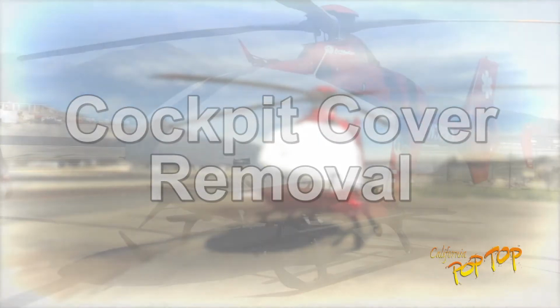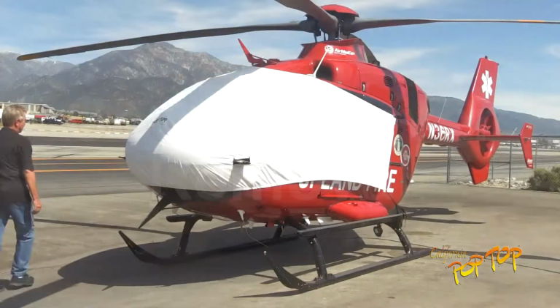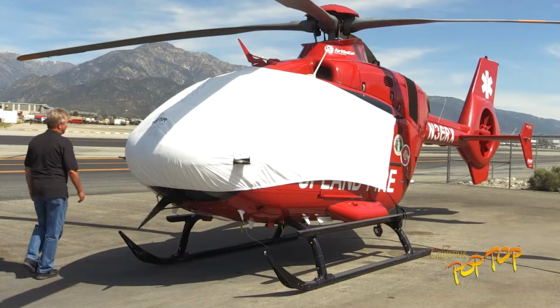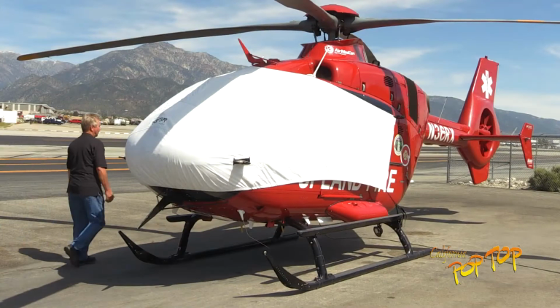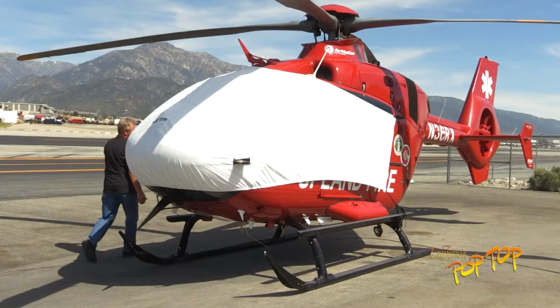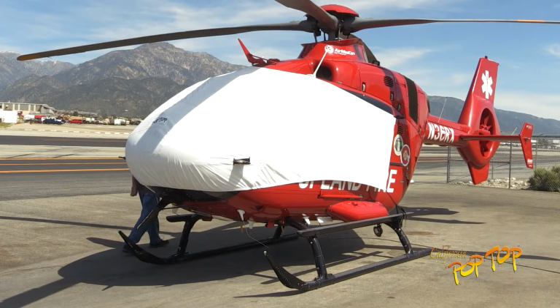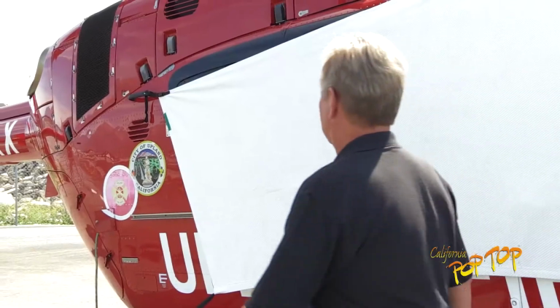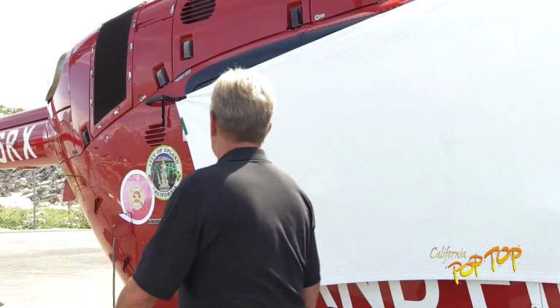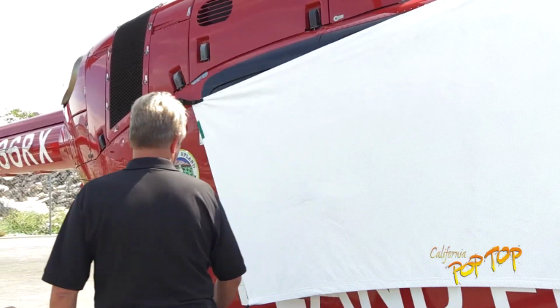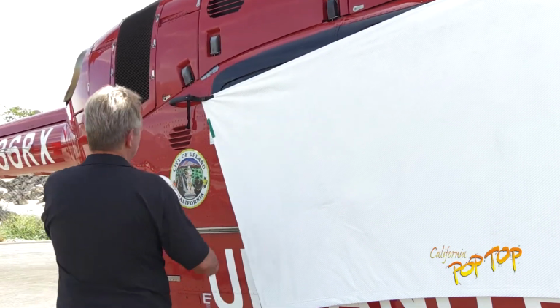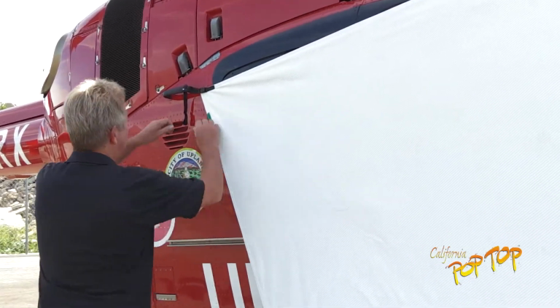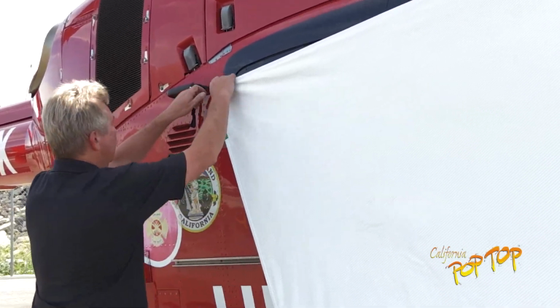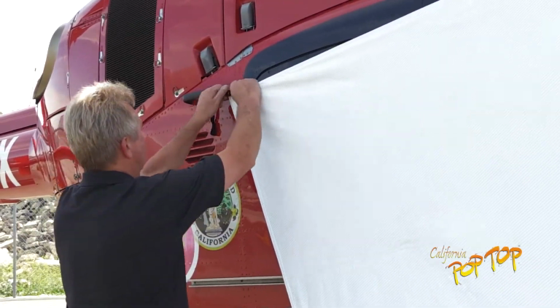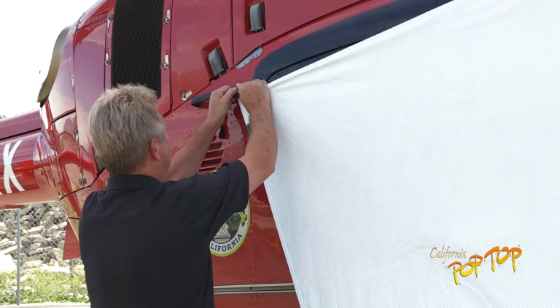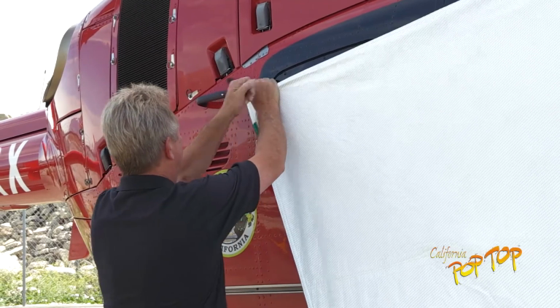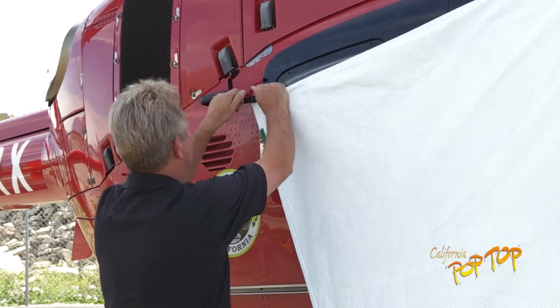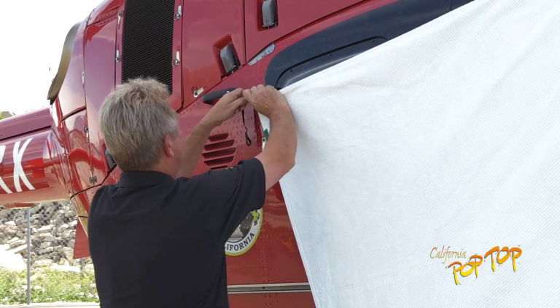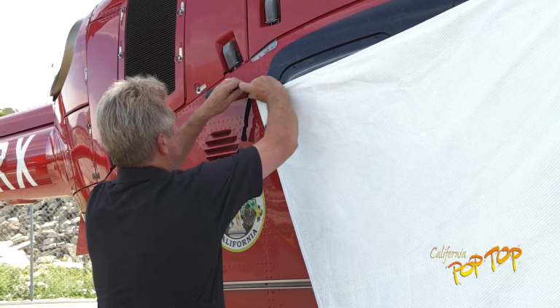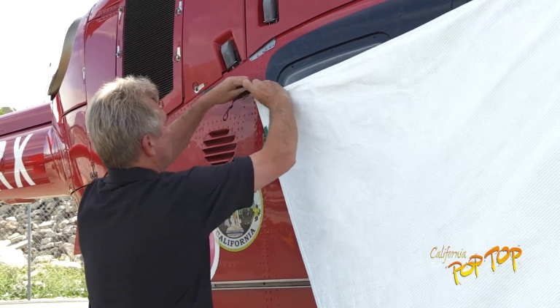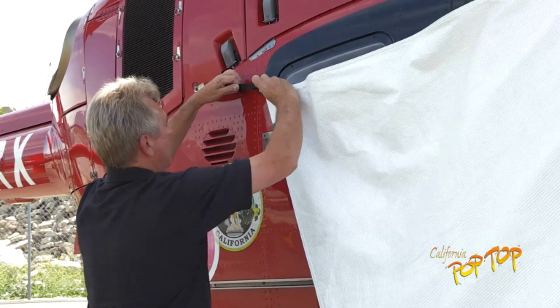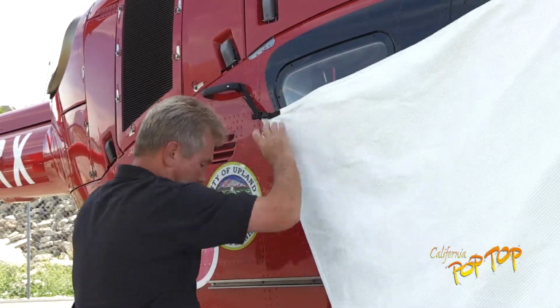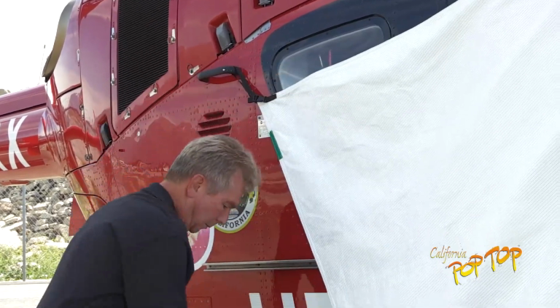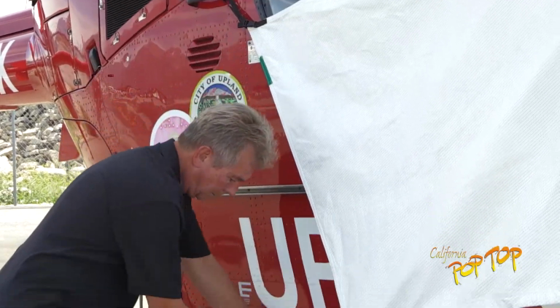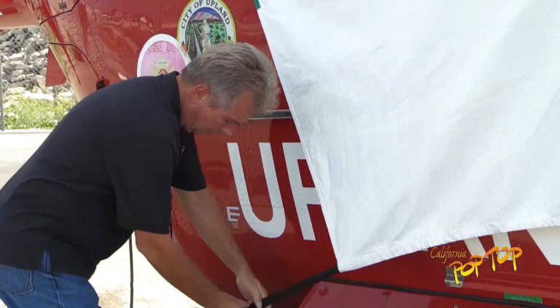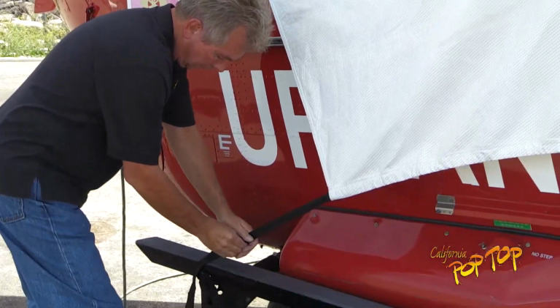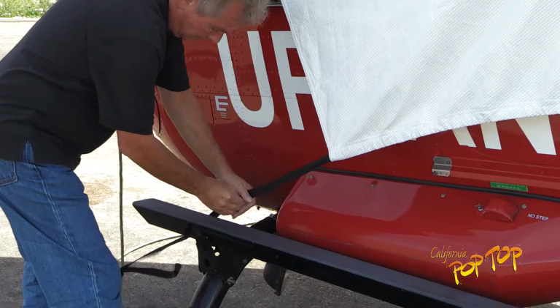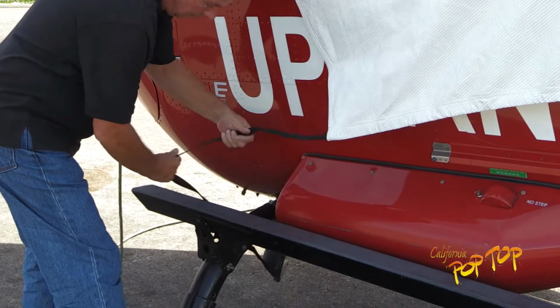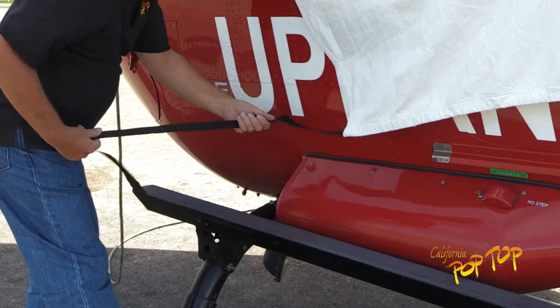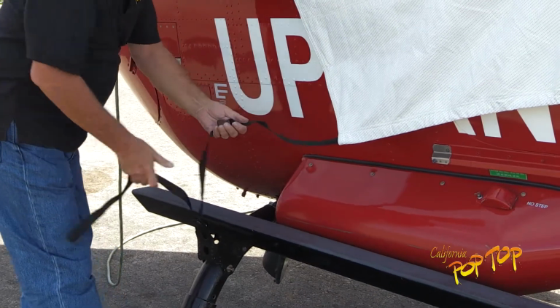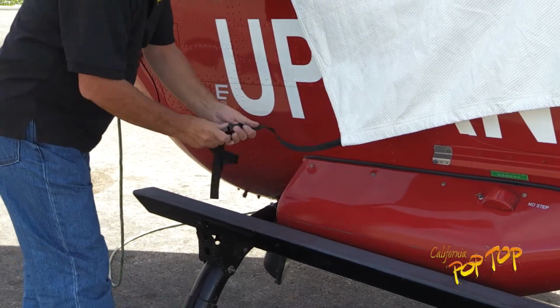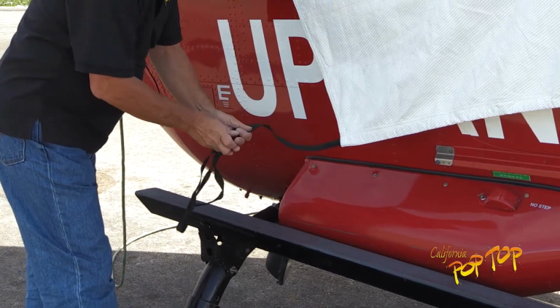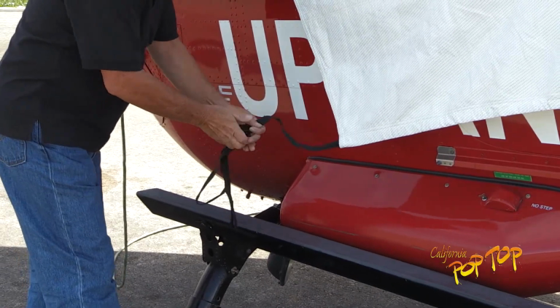On the right side of the aircraft, start by releasing the tension on the upper strap. Open the strap fully, but do not unbuckle it. Then unbuckle and remove the right lower strap from around the step.